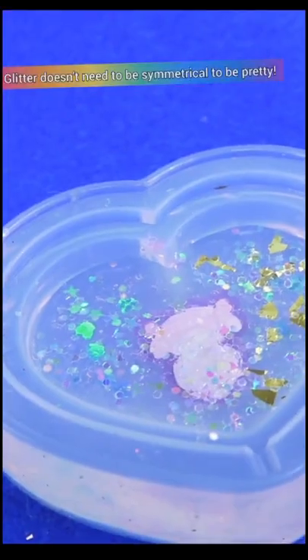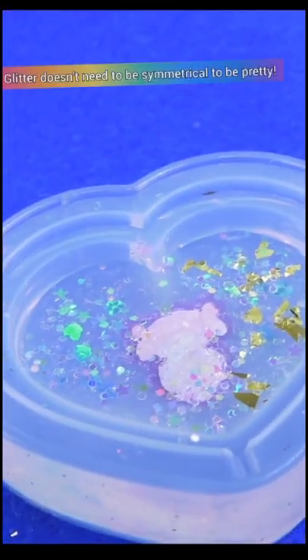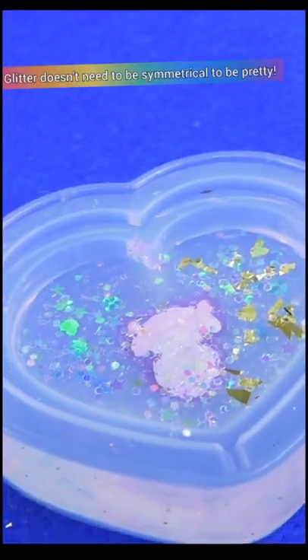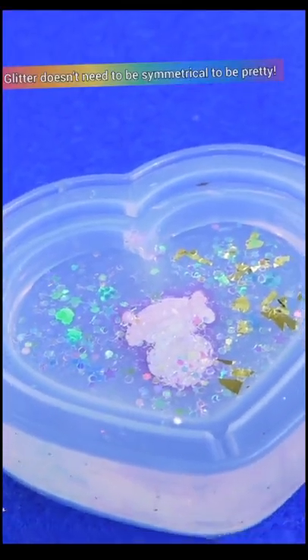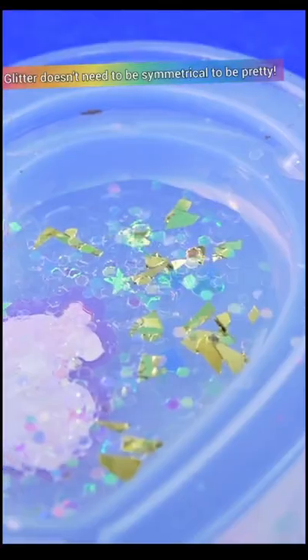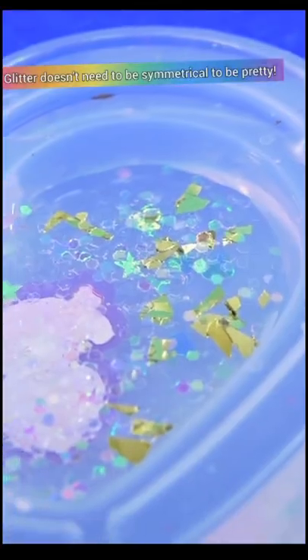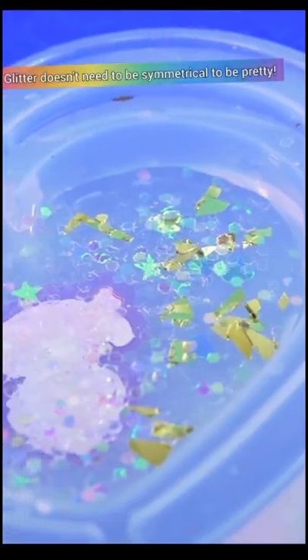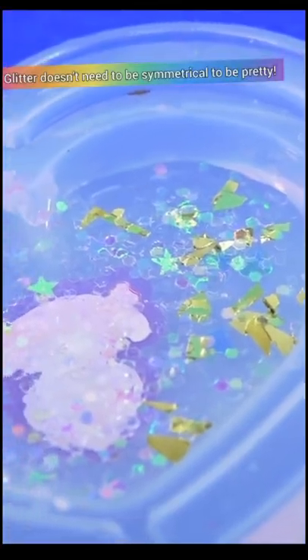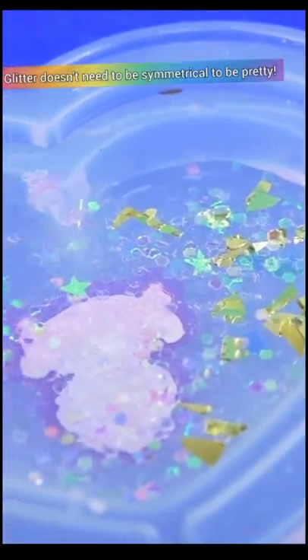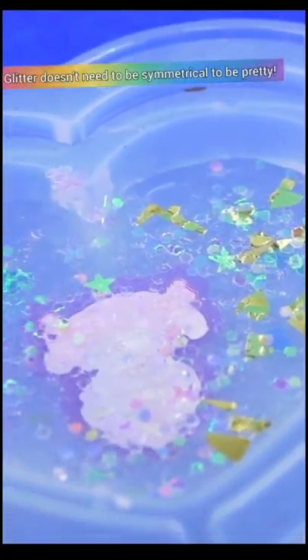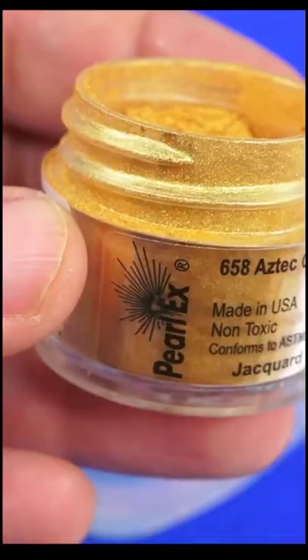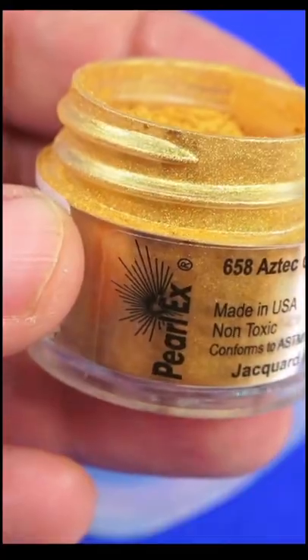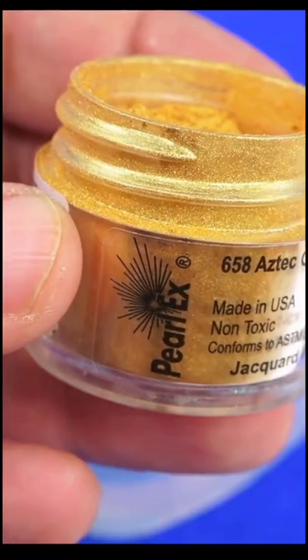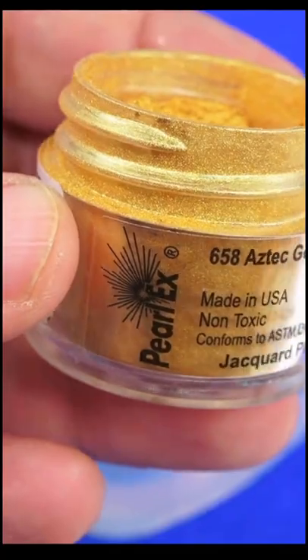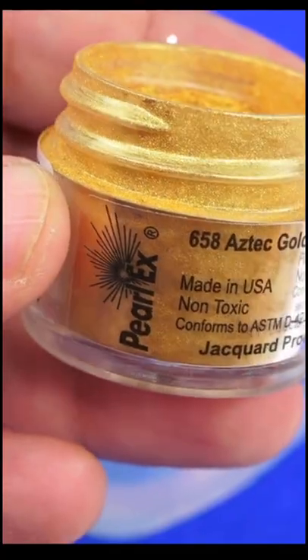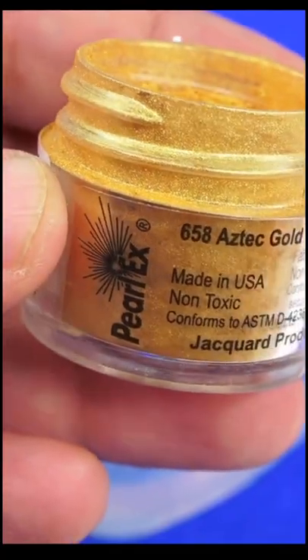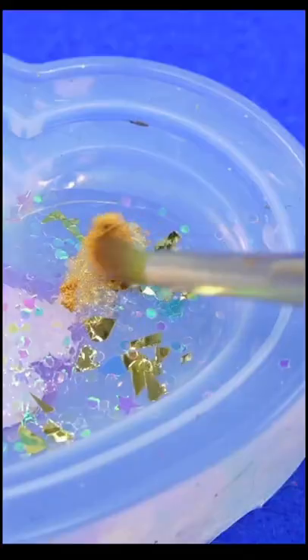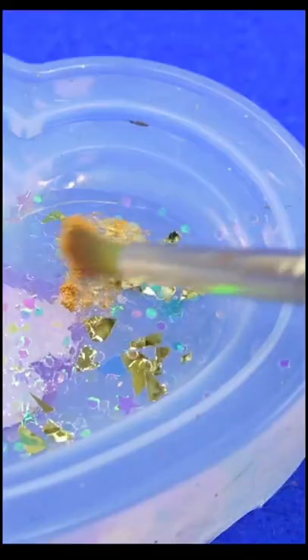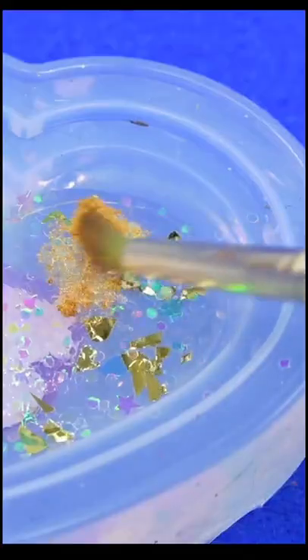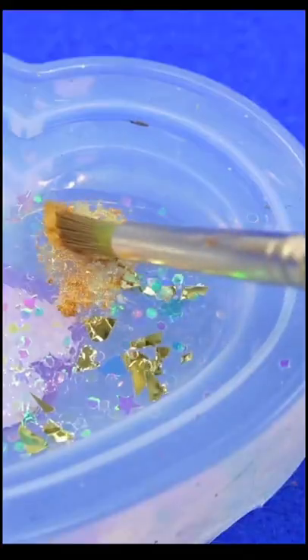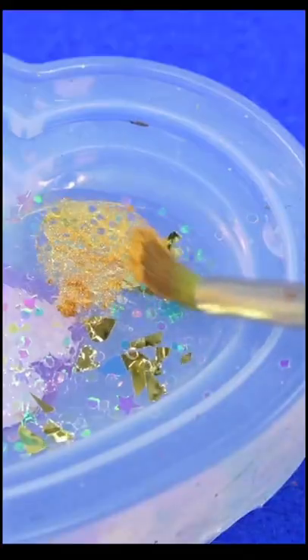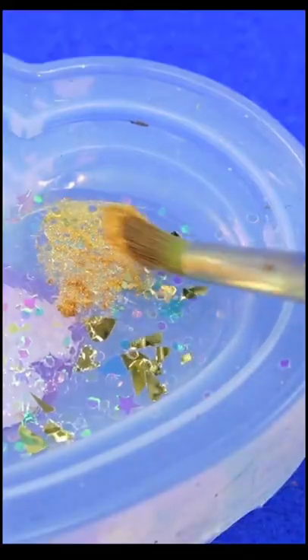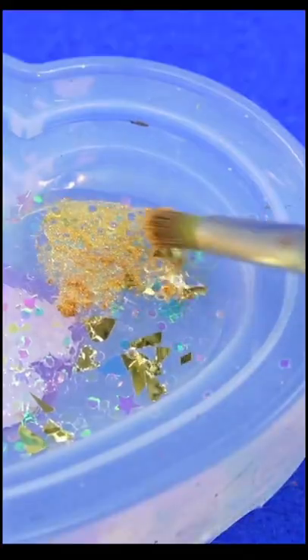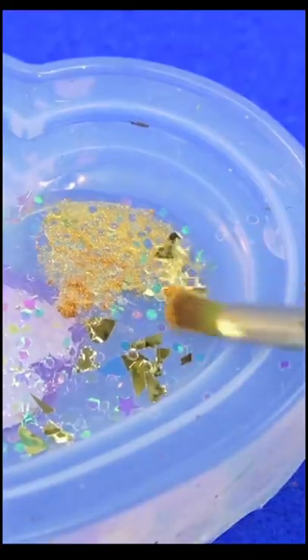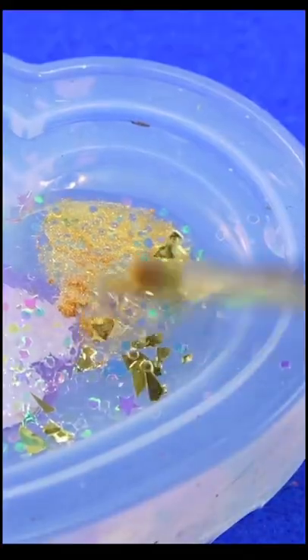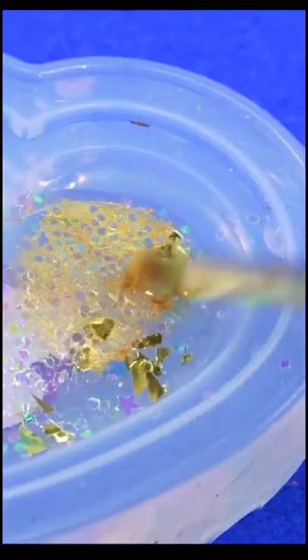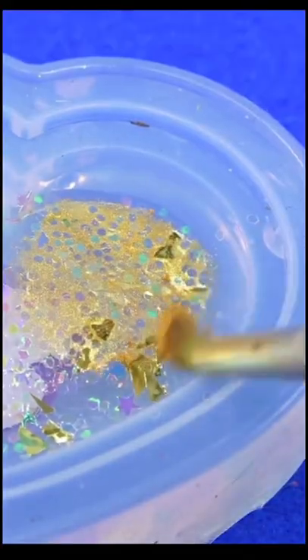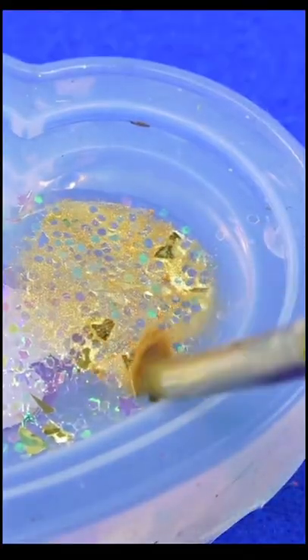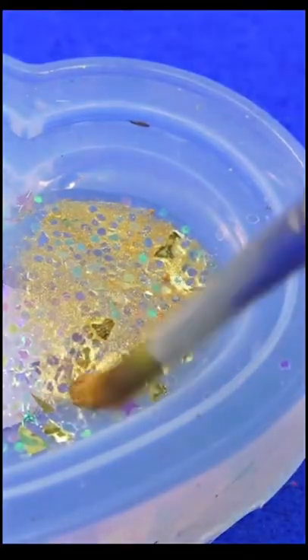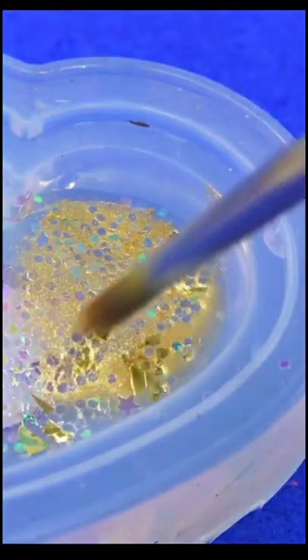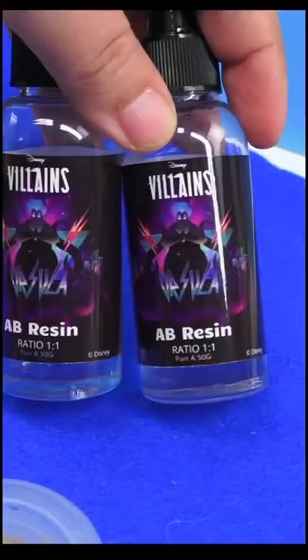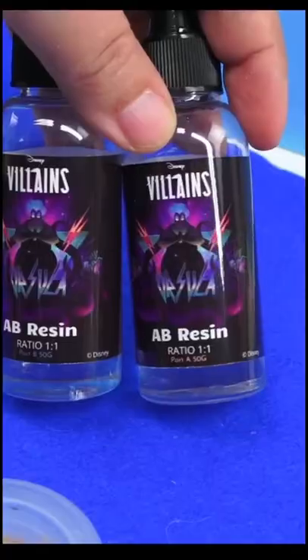Now you're going to wait about four hours. Once we're at that point, take any Perlex powder and dust it right in the back. That's going to give us a really cool background.